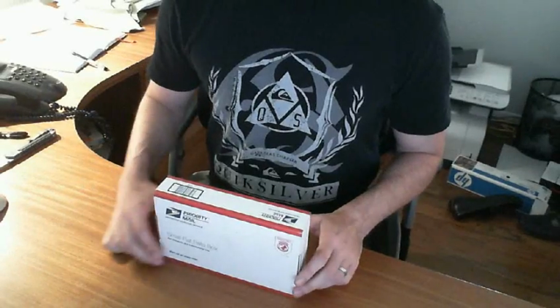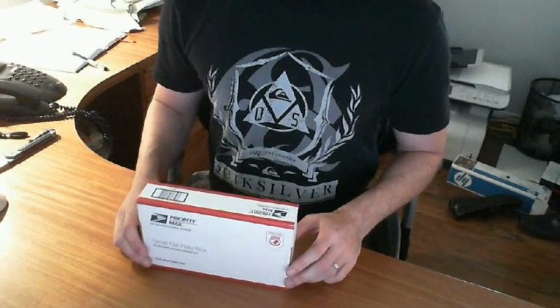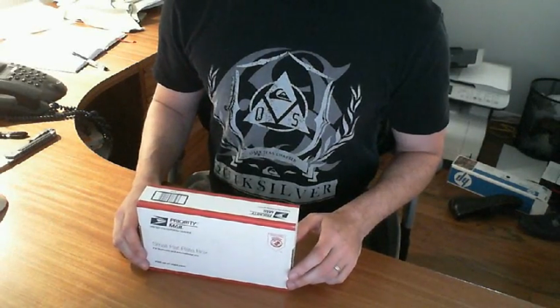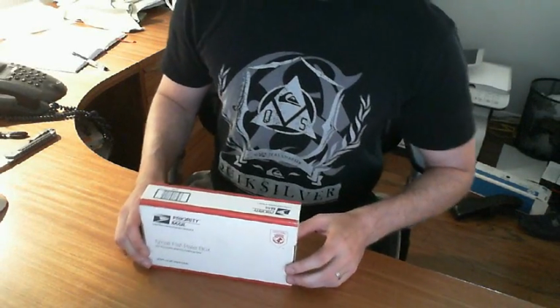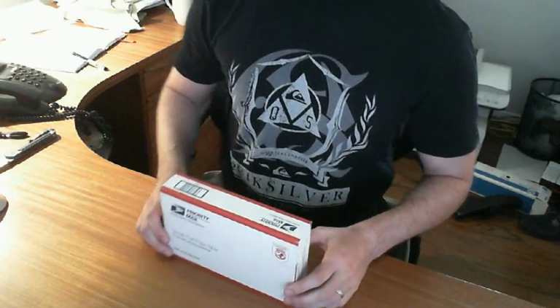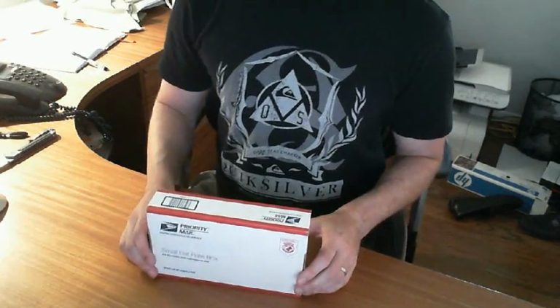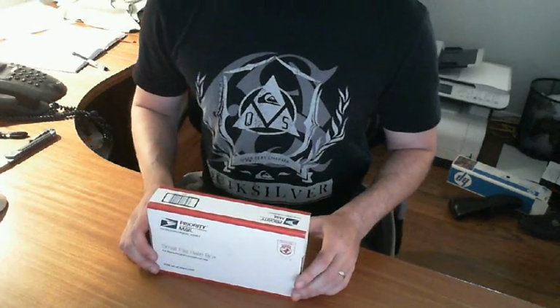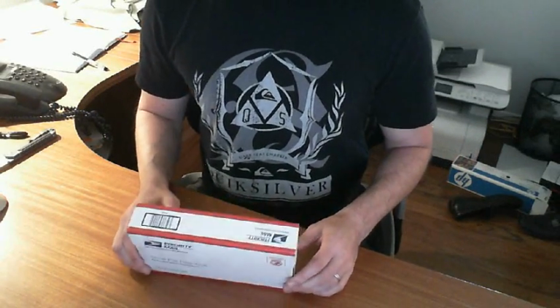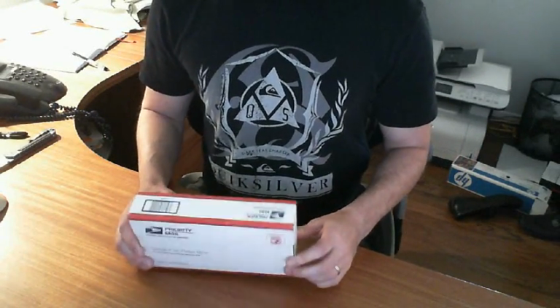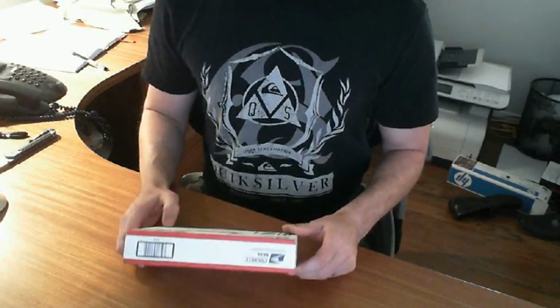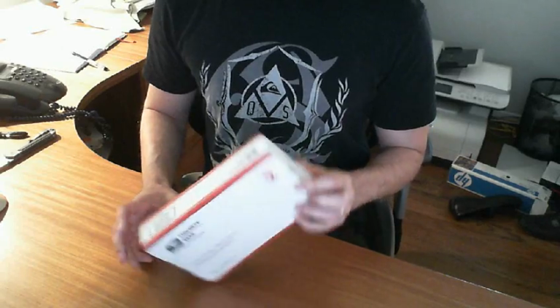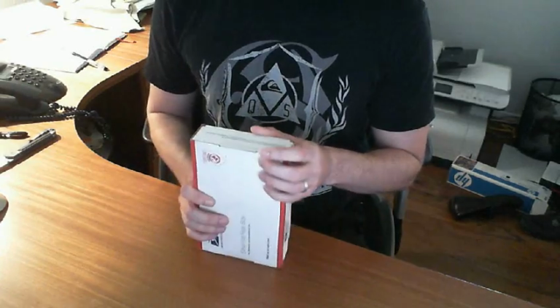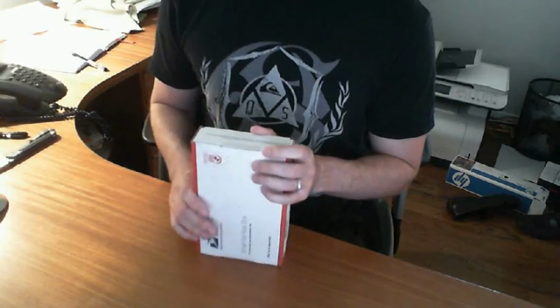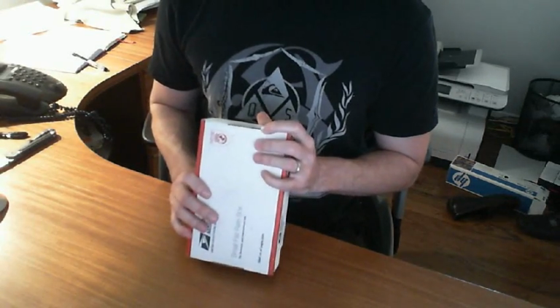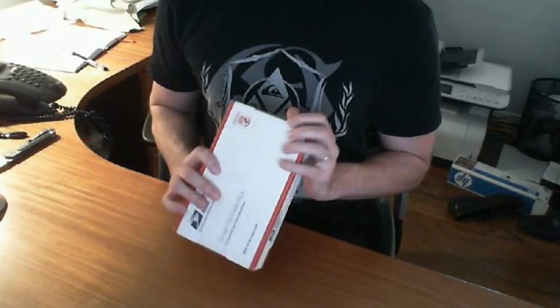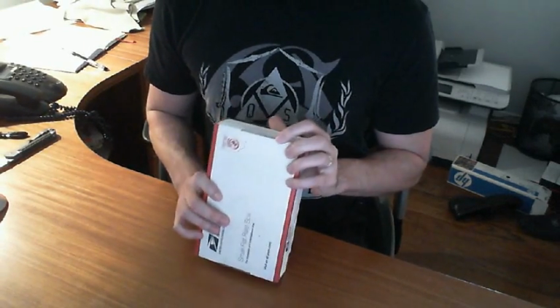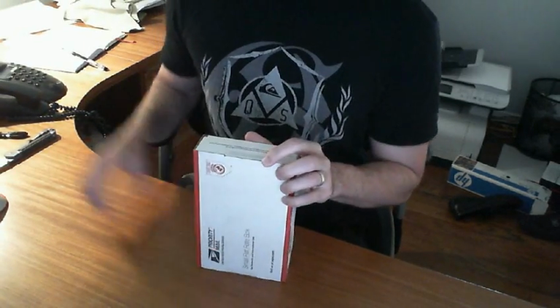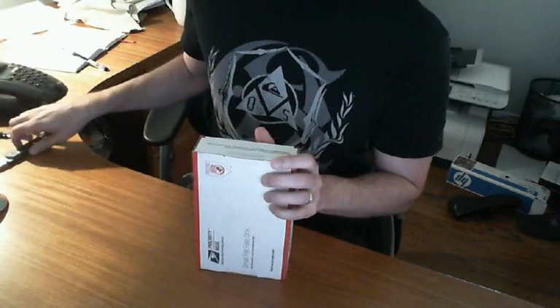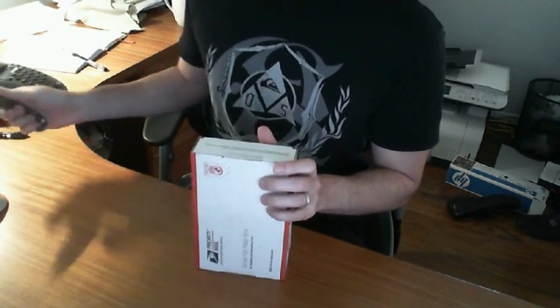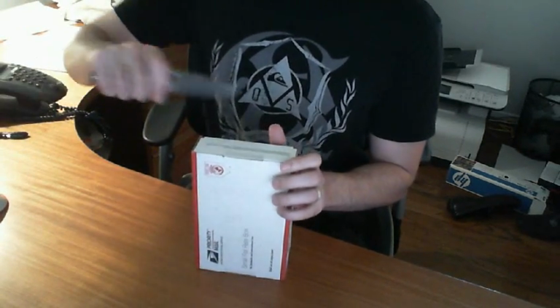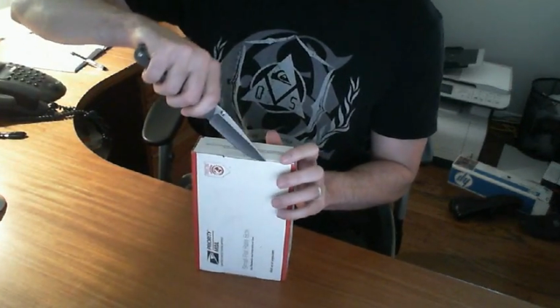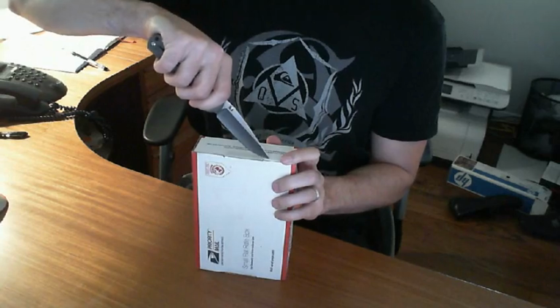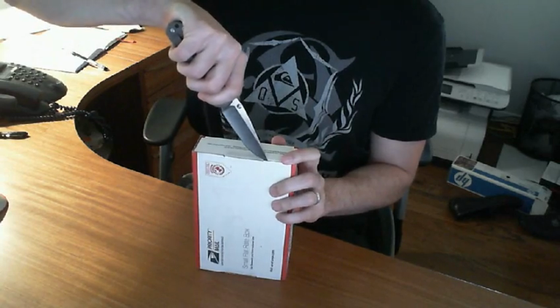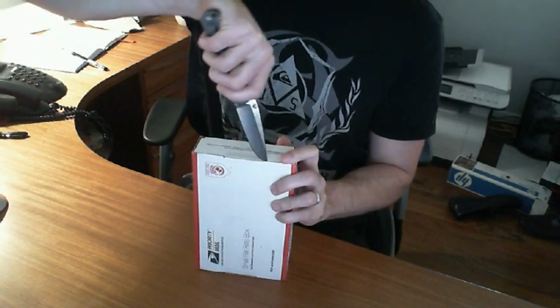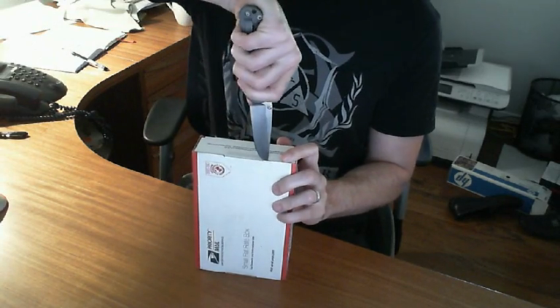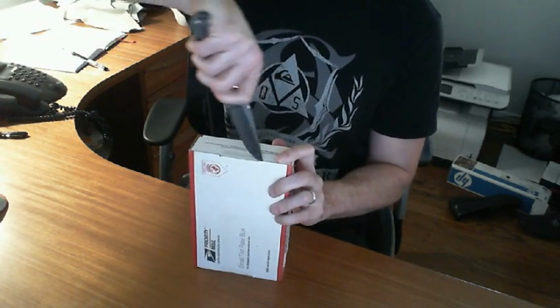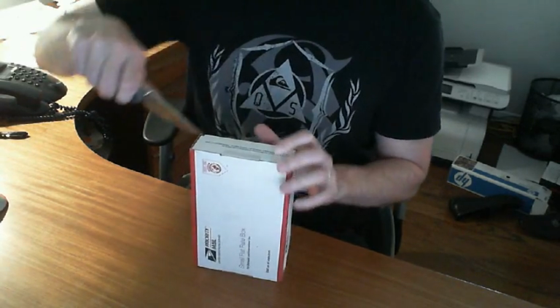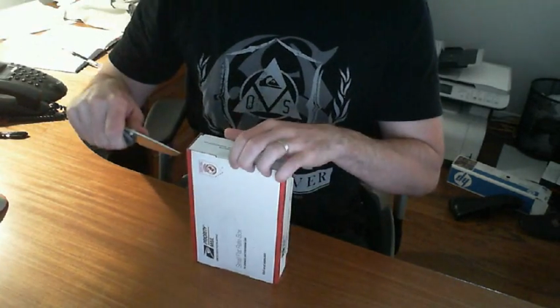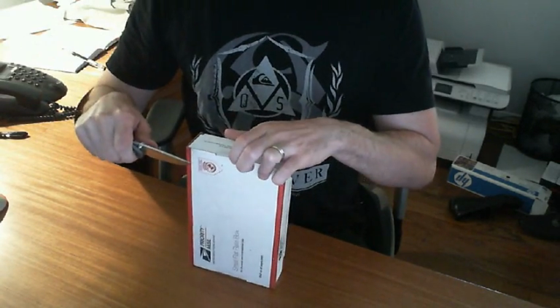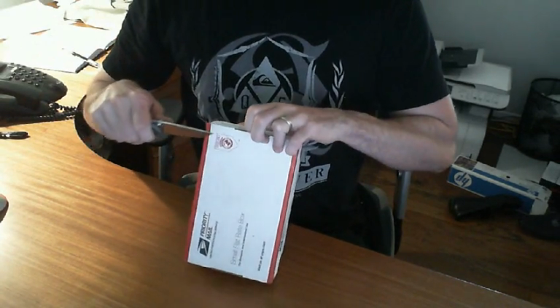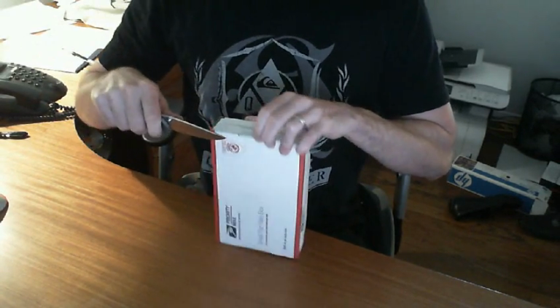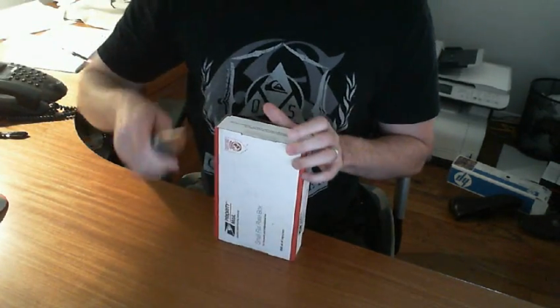Hey everyone, short video today, unboxing format here. It is a knife video, so if you've been waiting for one of those from me for a while, then here it is. I'll follow up with a more detailed review or commentary.